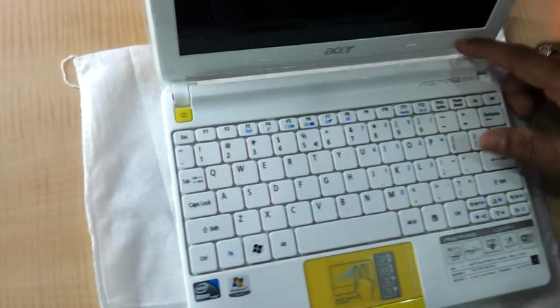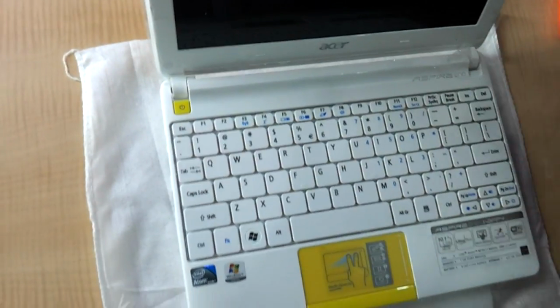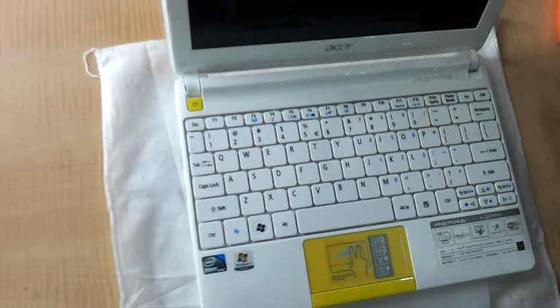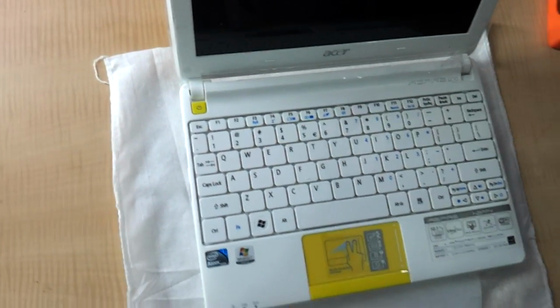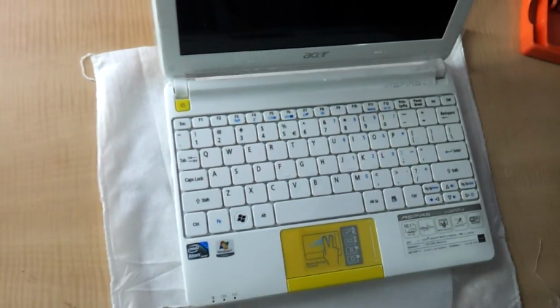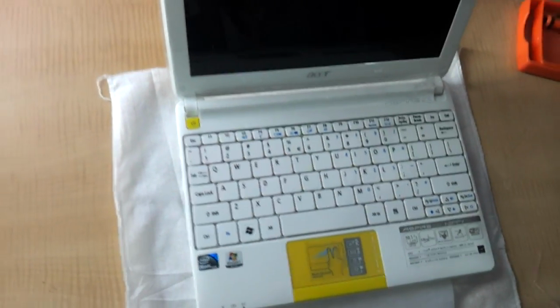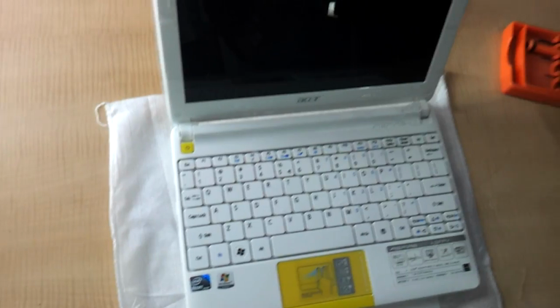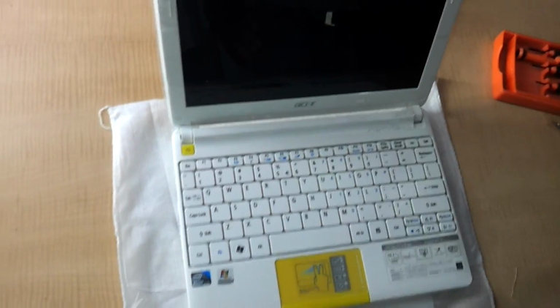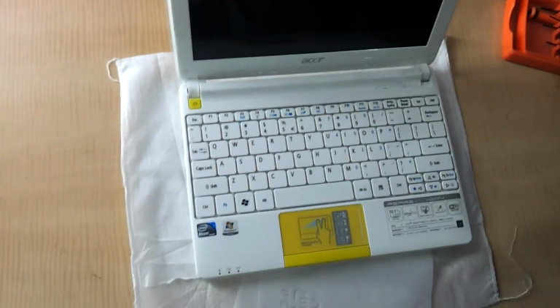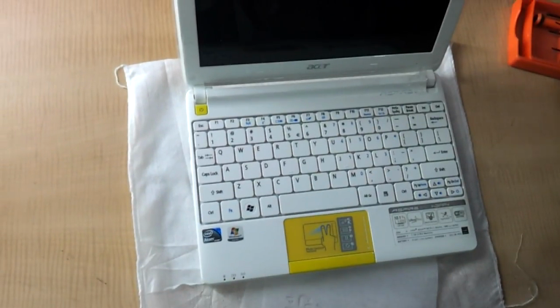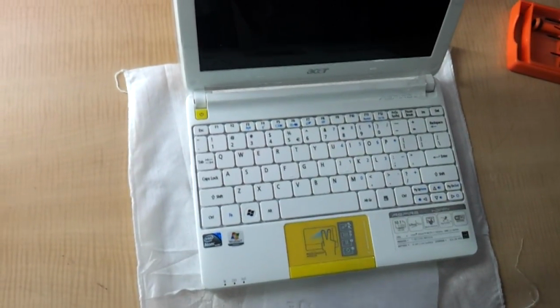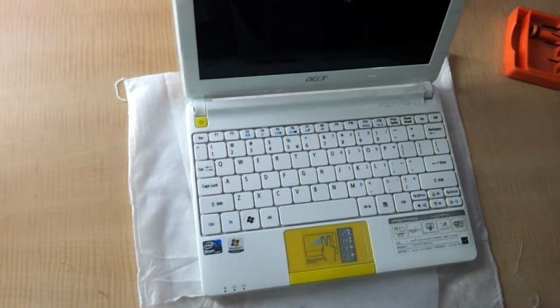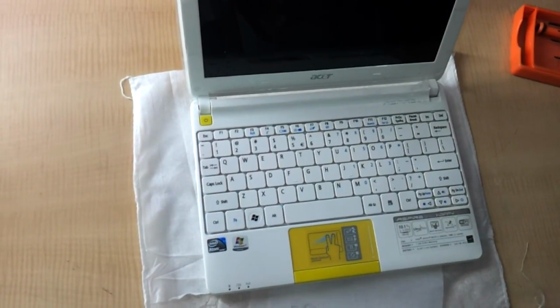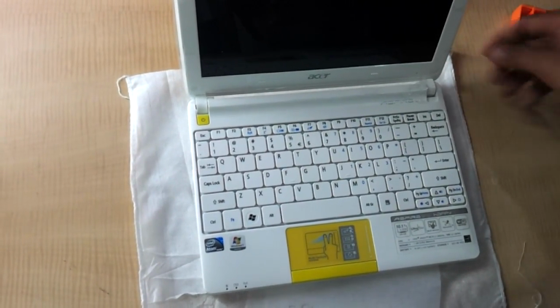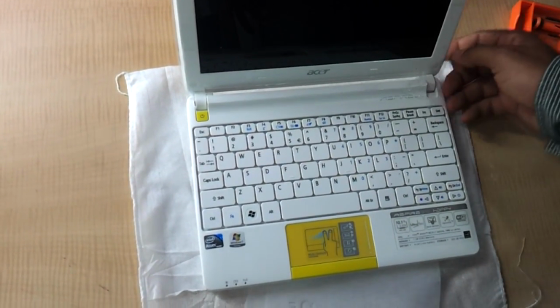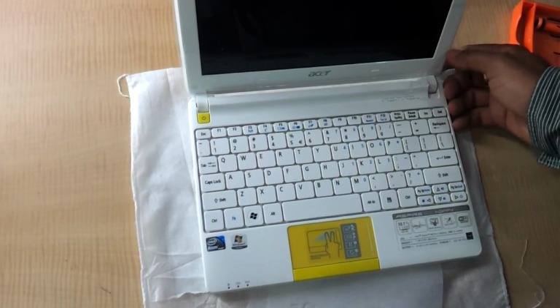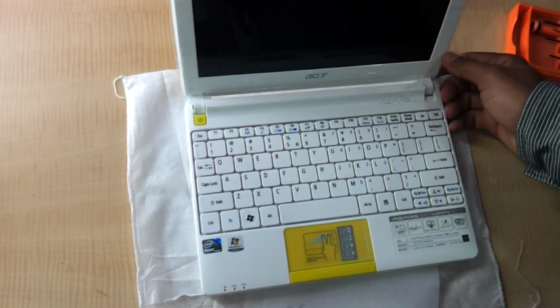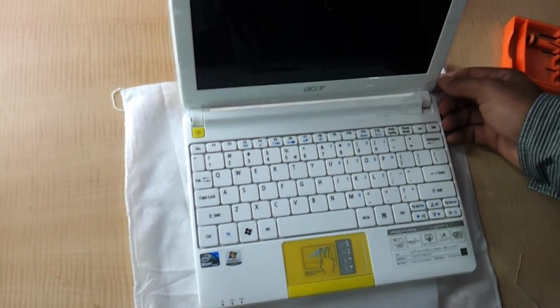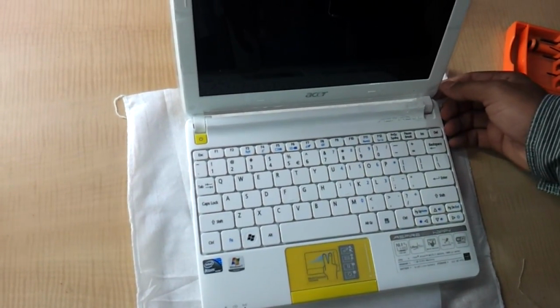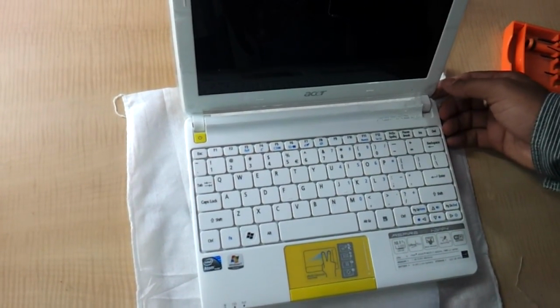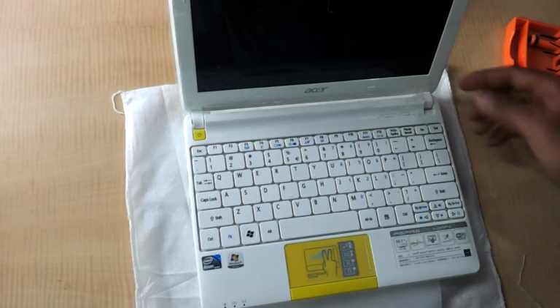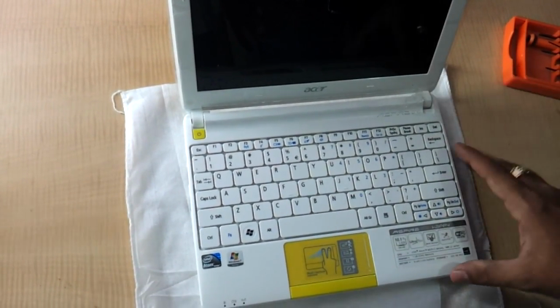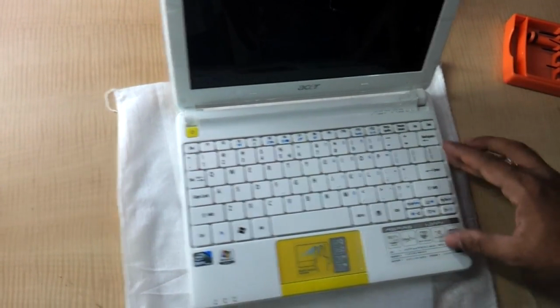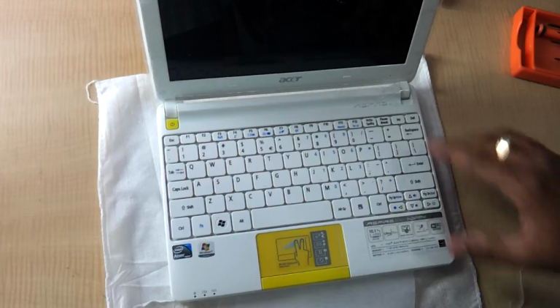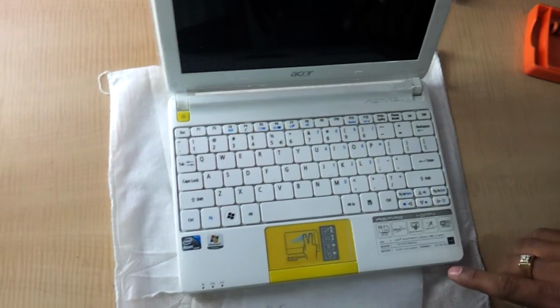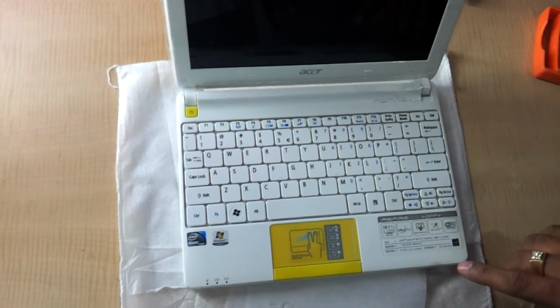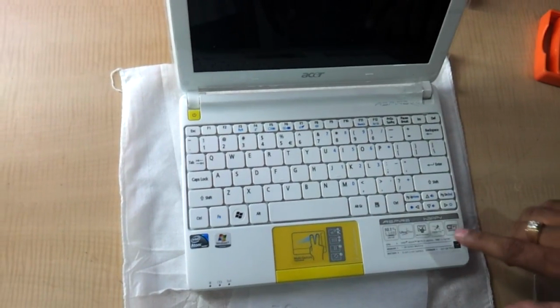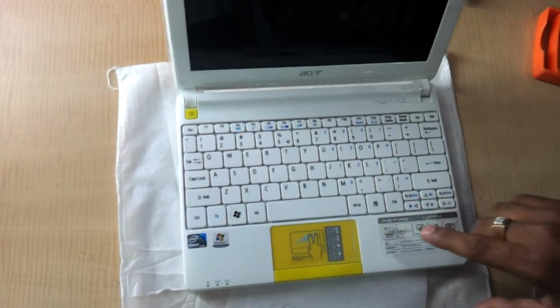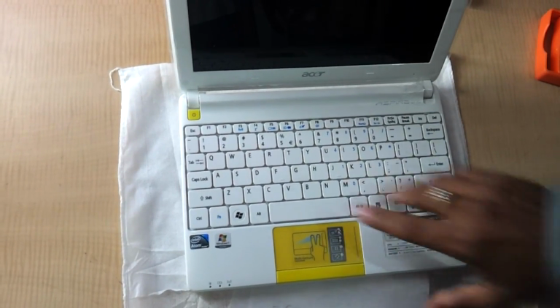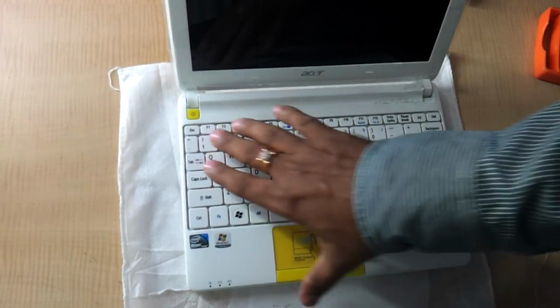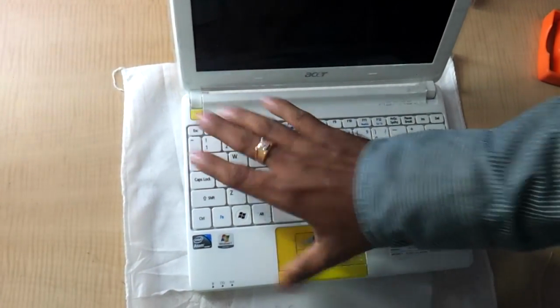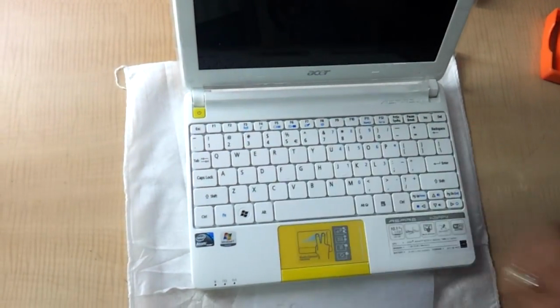And this, my friends, is a small demonstration of the upgradation of RAM and hard drive in the Acer Happy series netbook. Thanks a lot for watching.